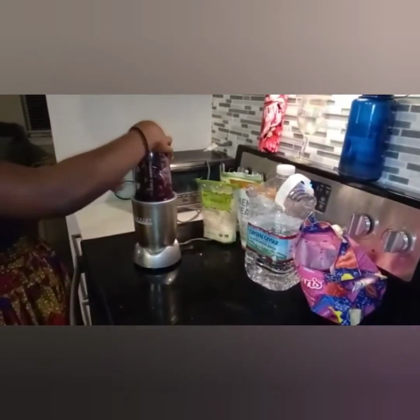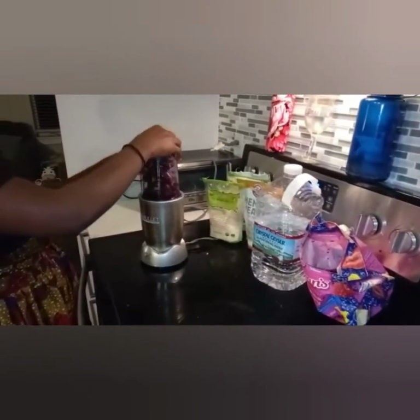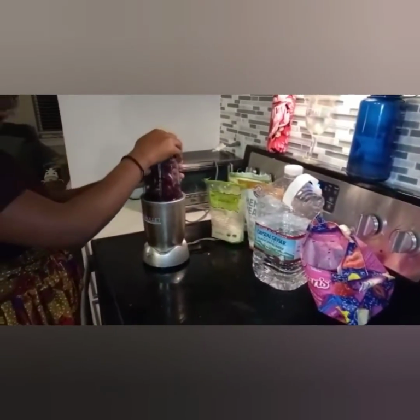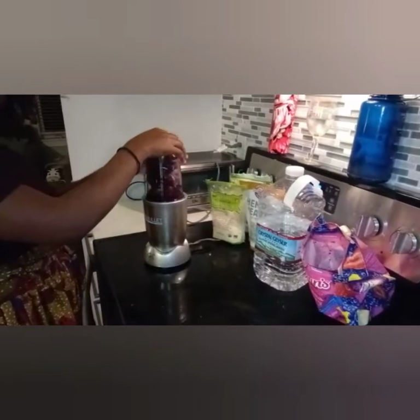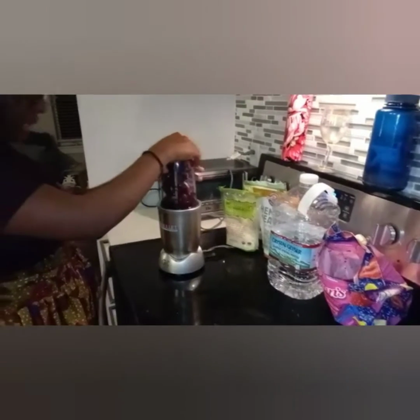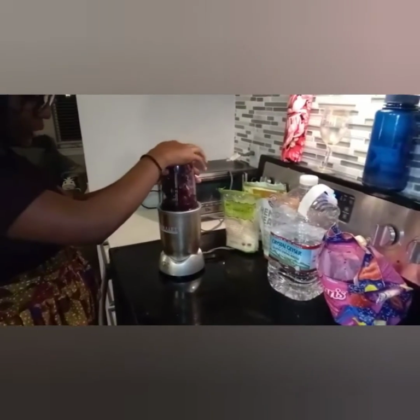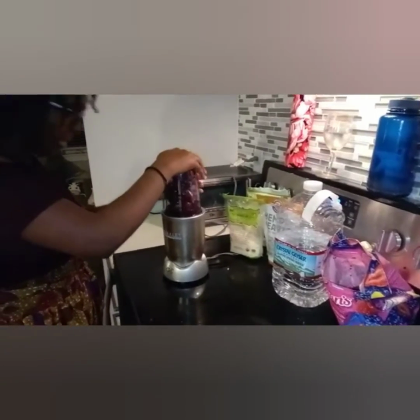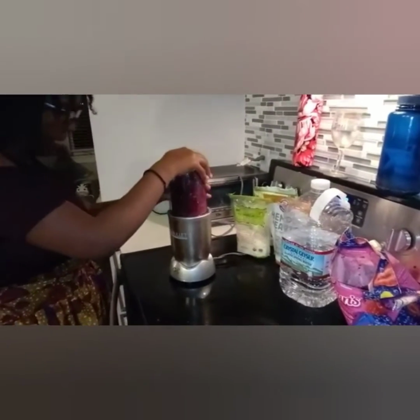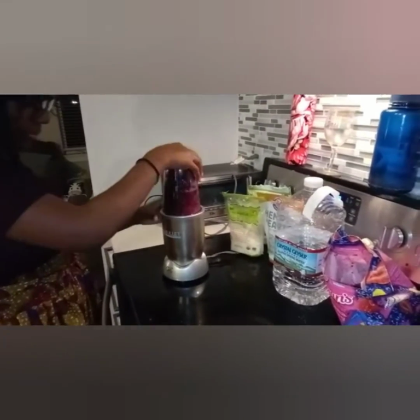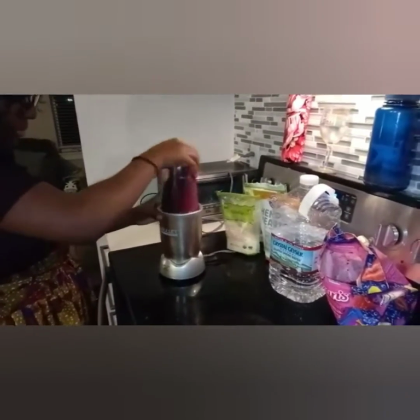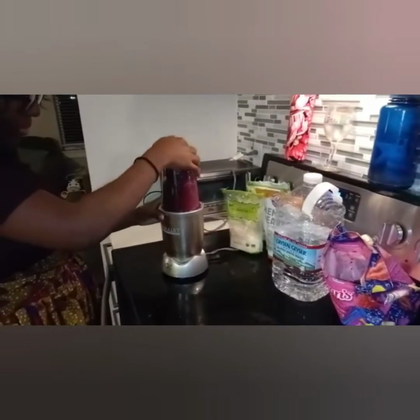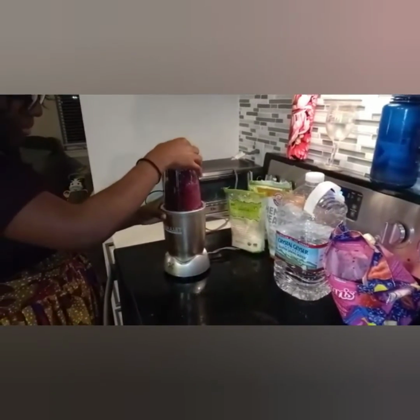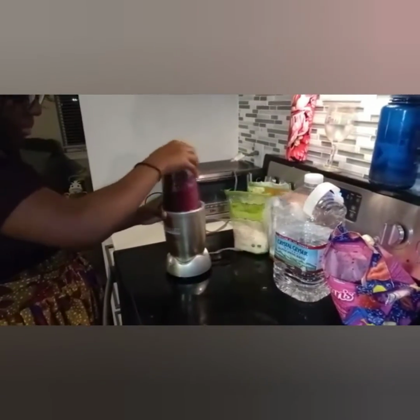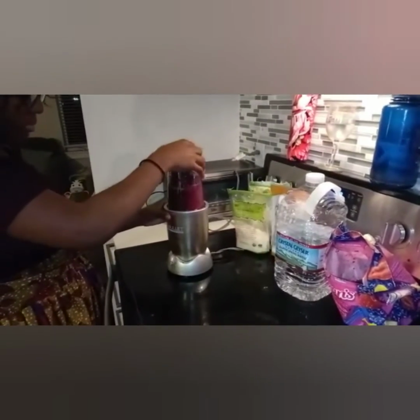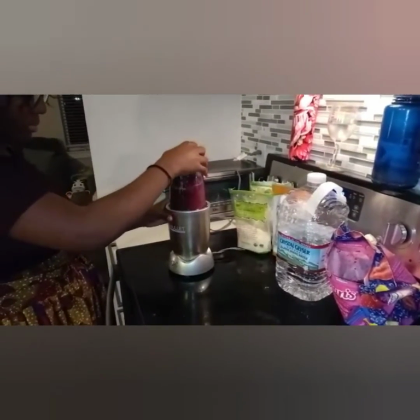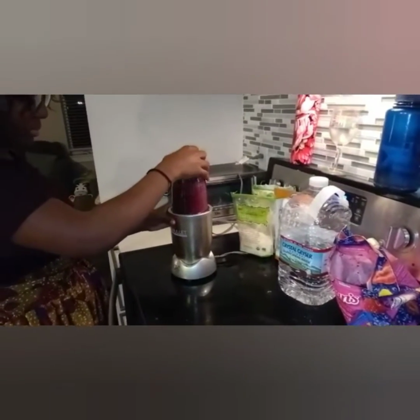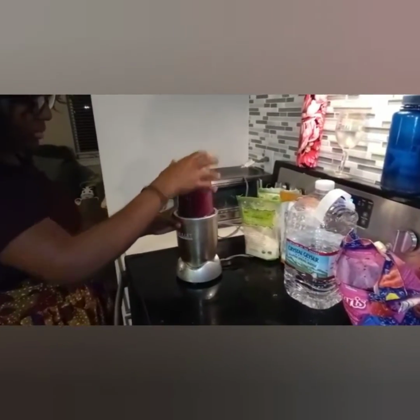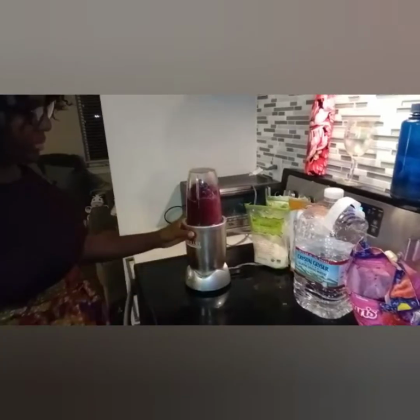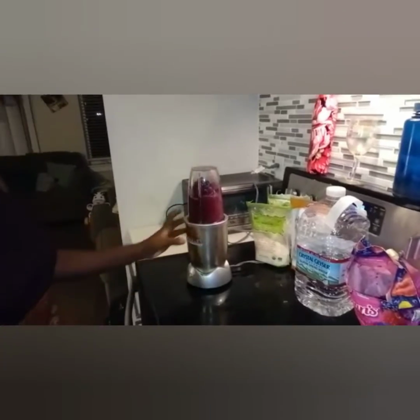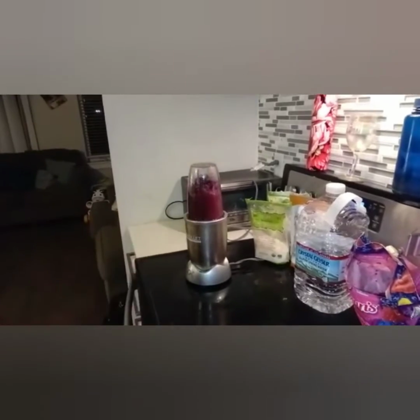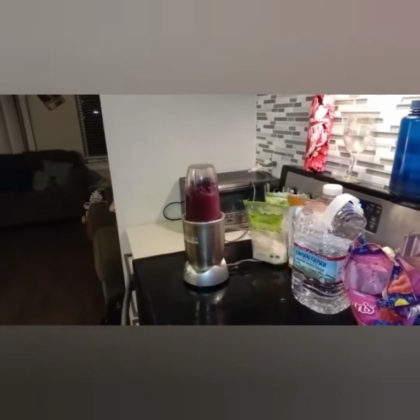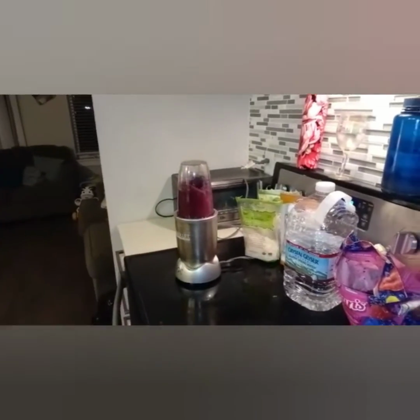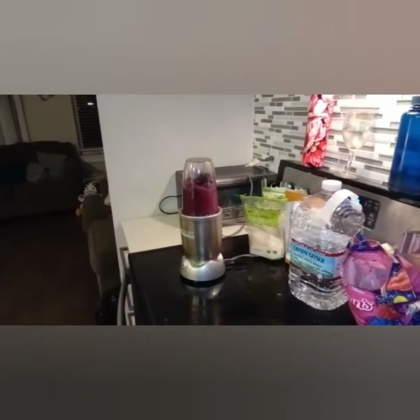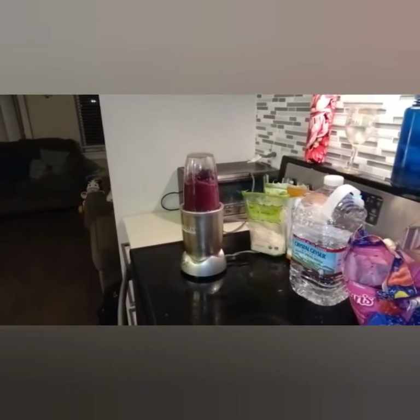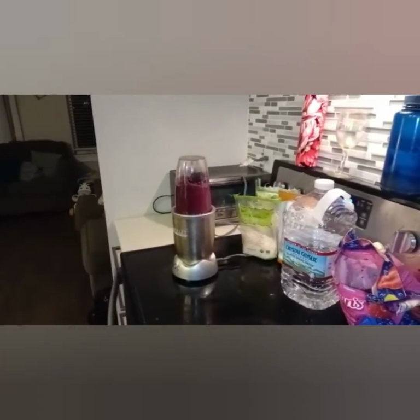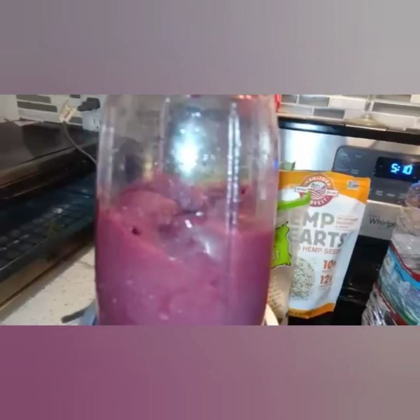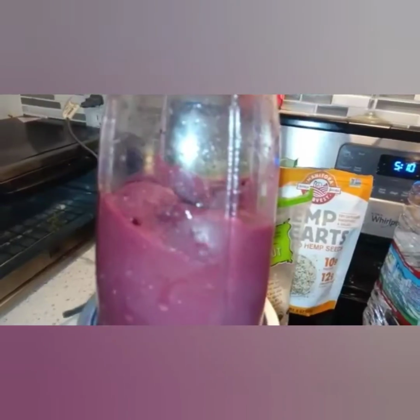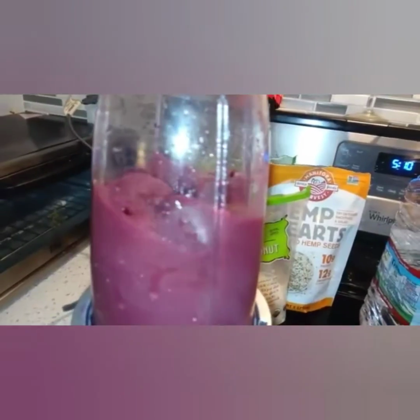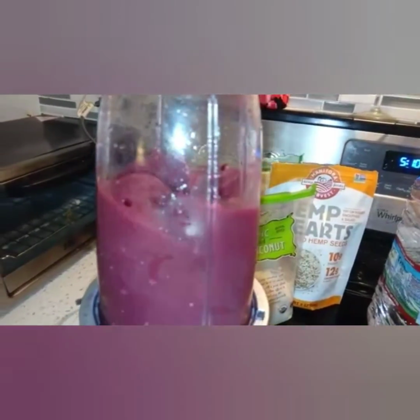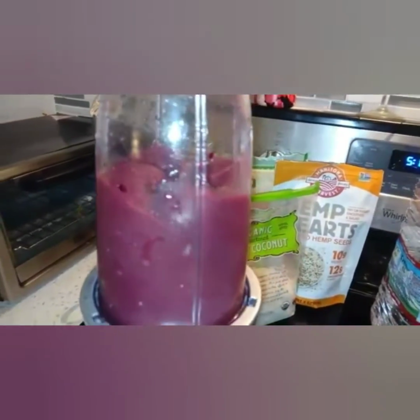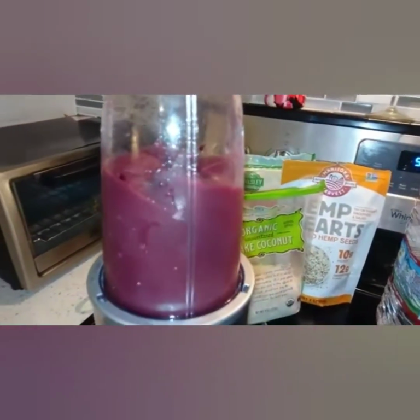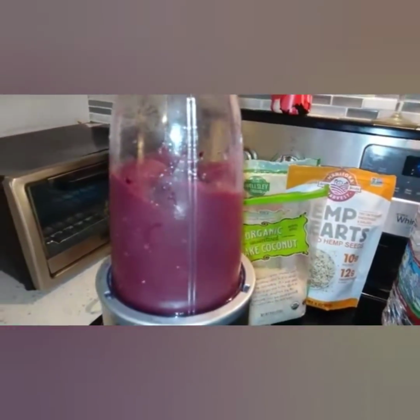With the Nutribullet, I usually put it in for a minute or two — it doesn't take too long. And look at that, it looks beautiful.